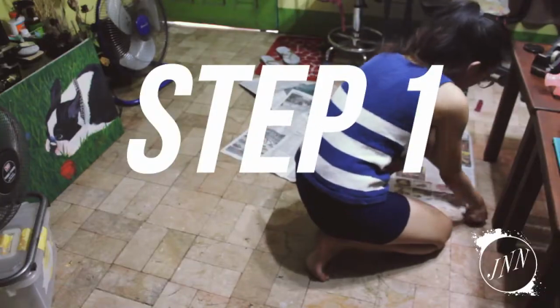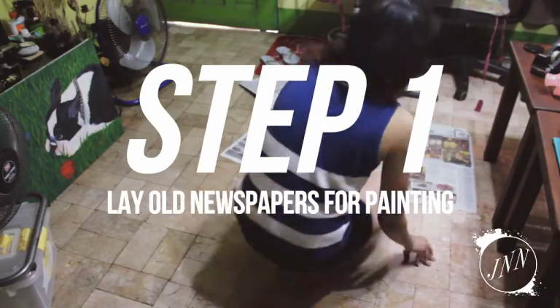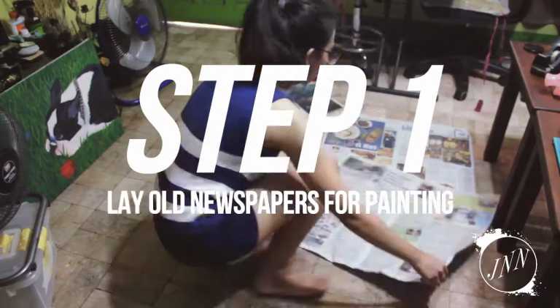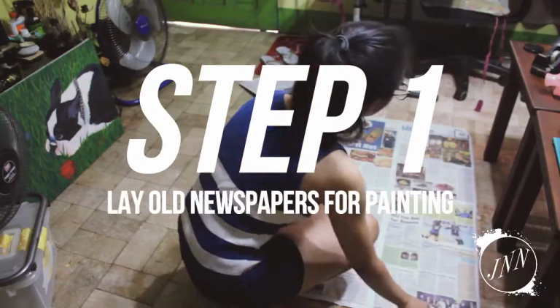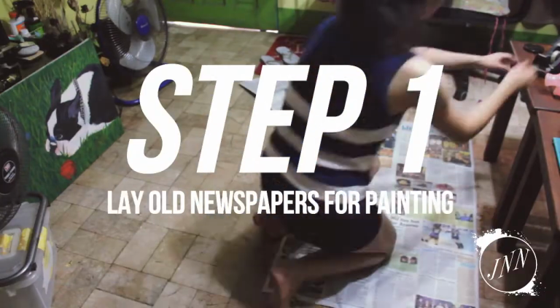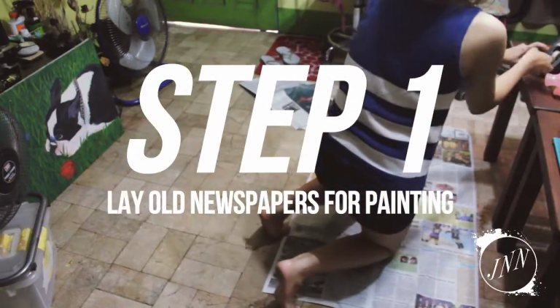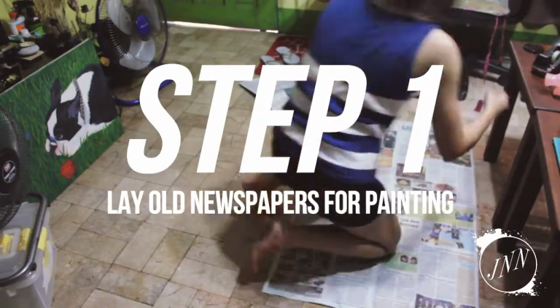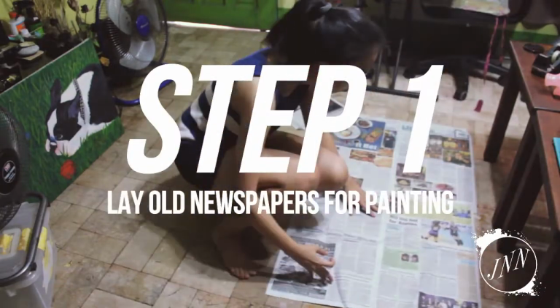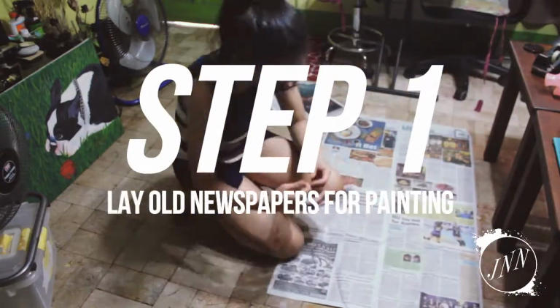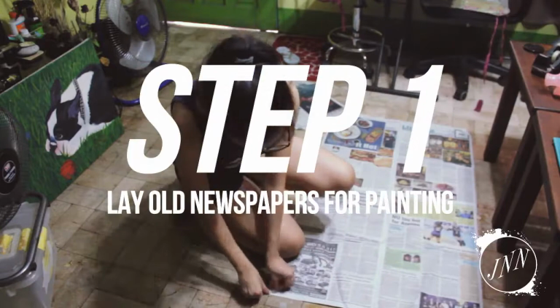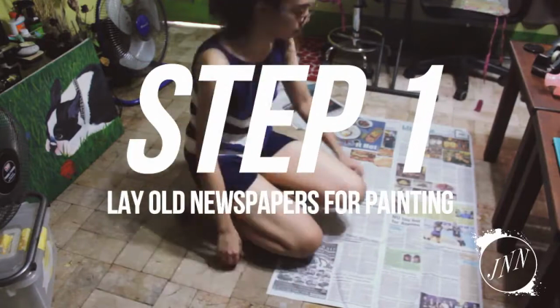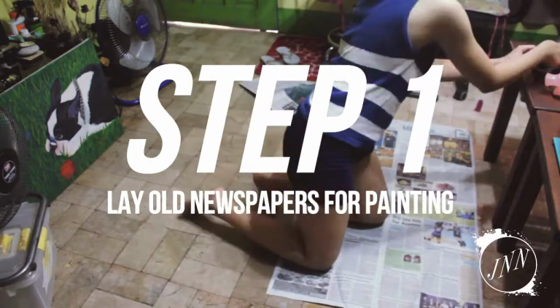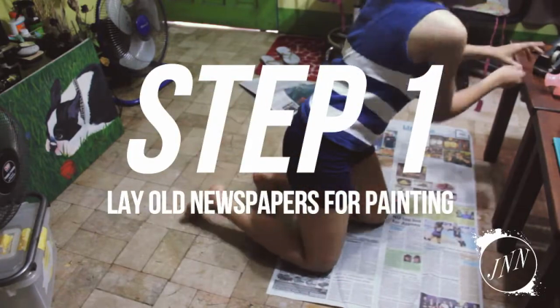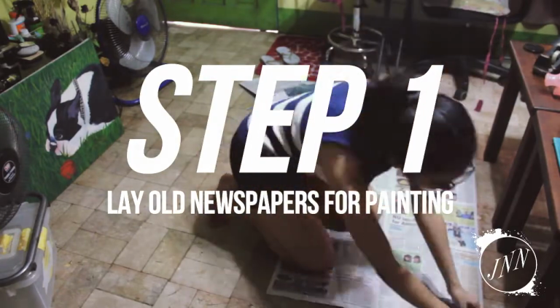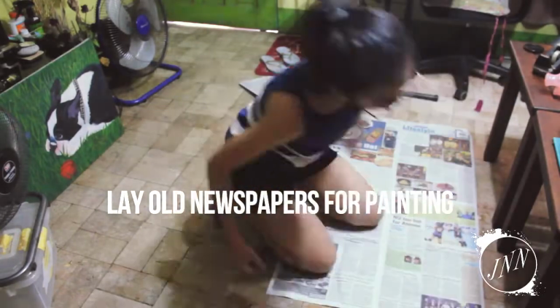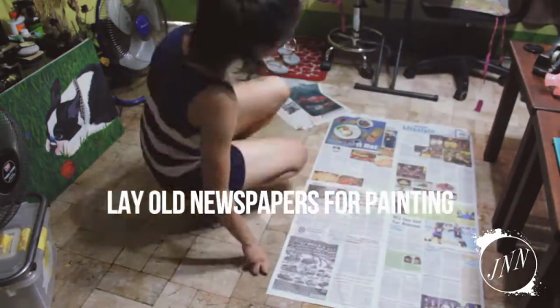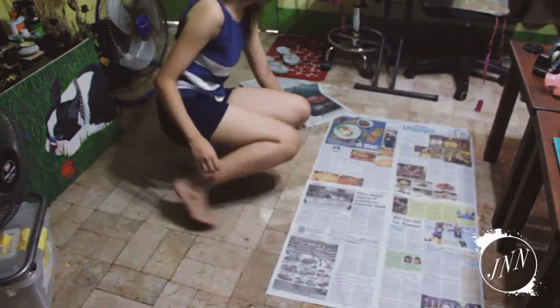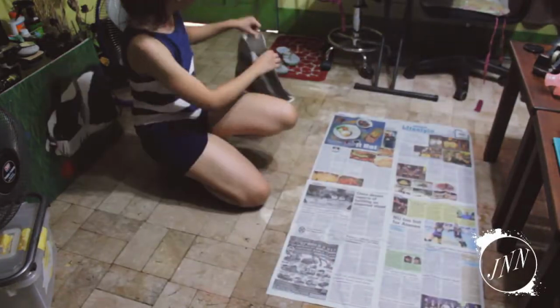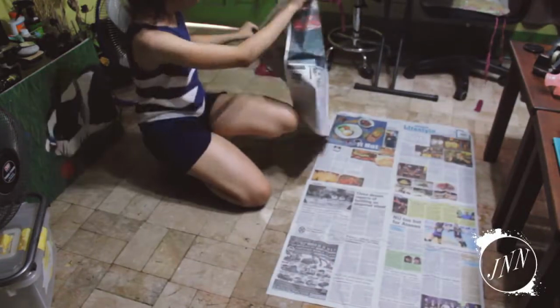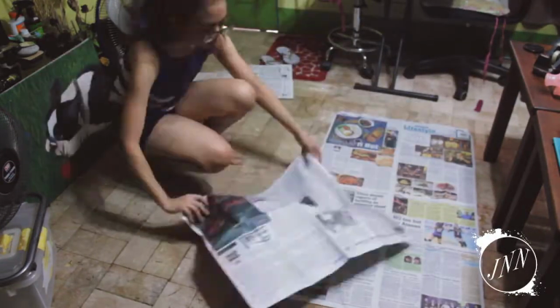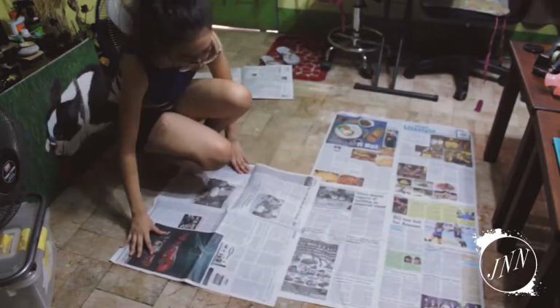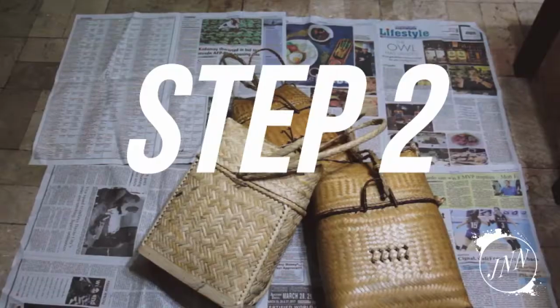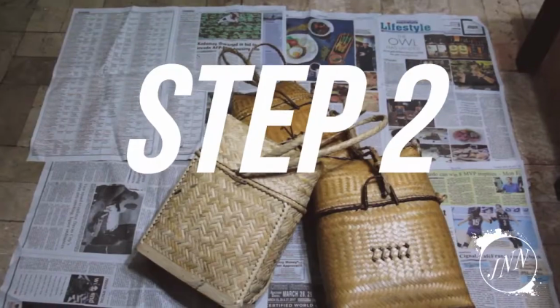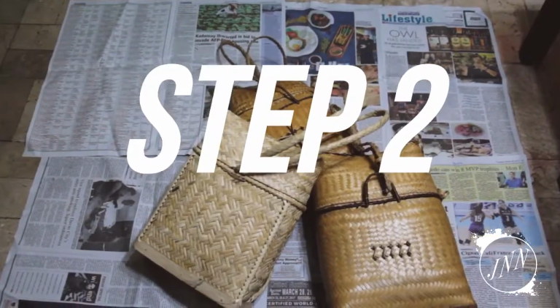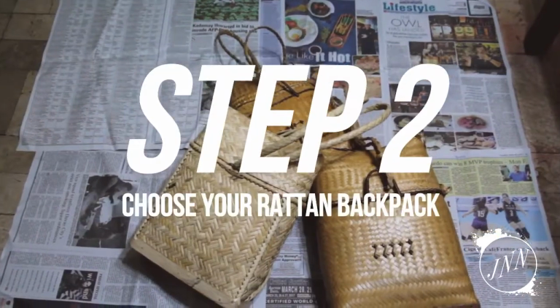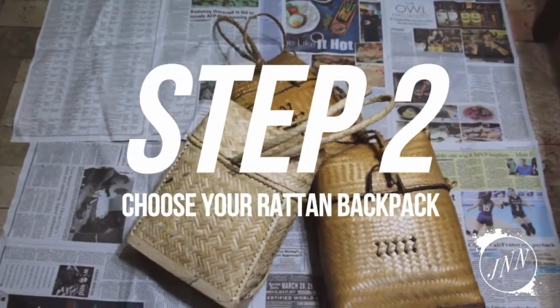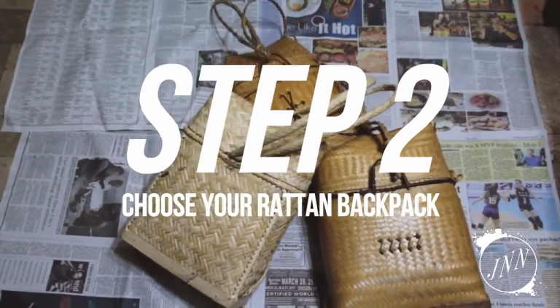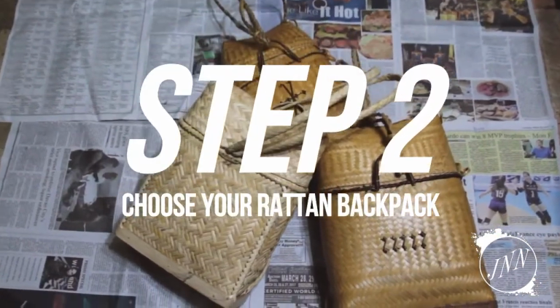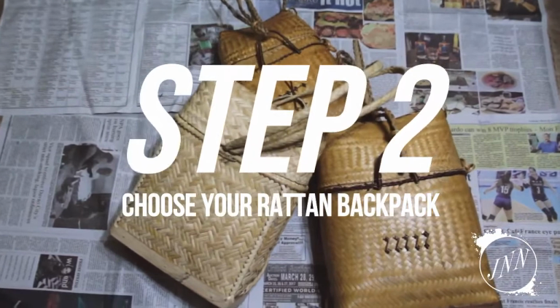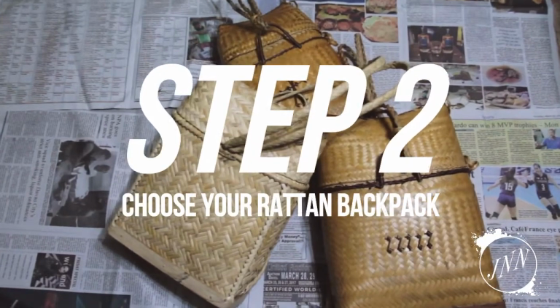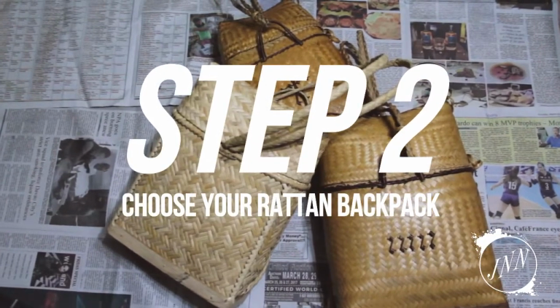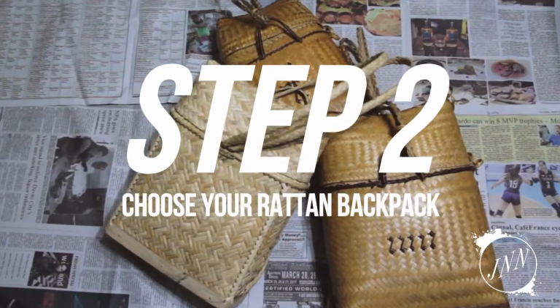Step 1 is to lay out newspapers to keep paint from spilling on your mother's floor. Step 2 is to choose your rattan backpack.